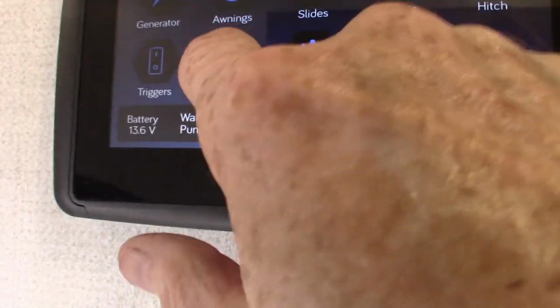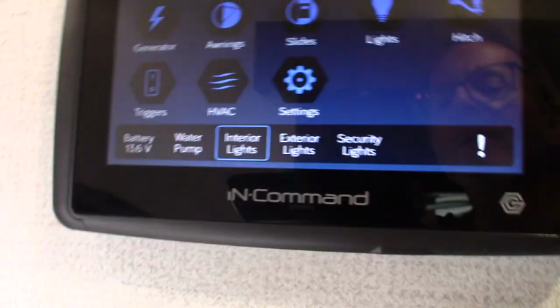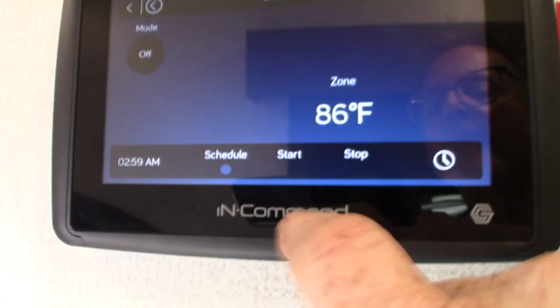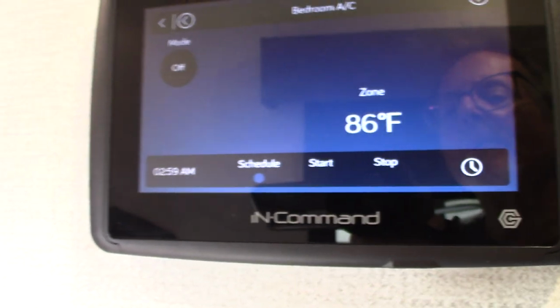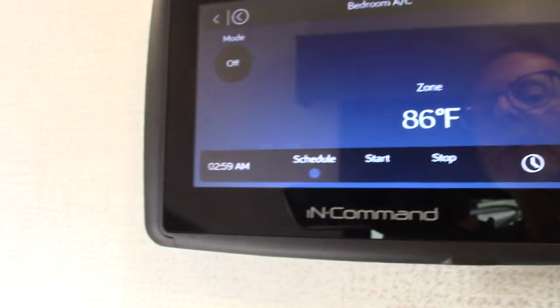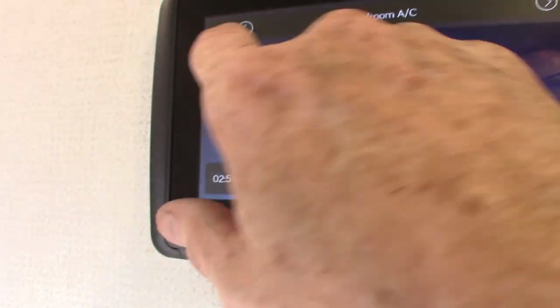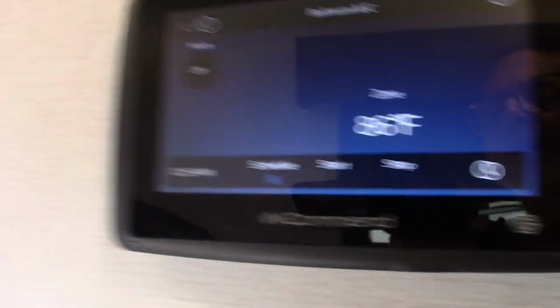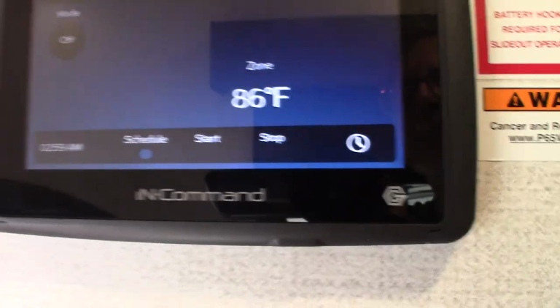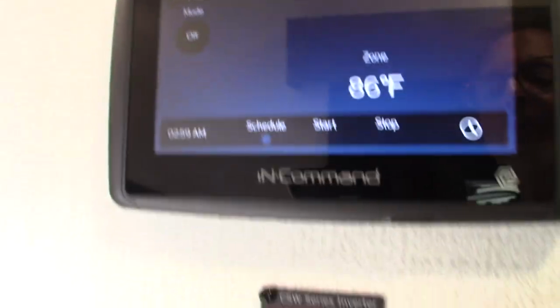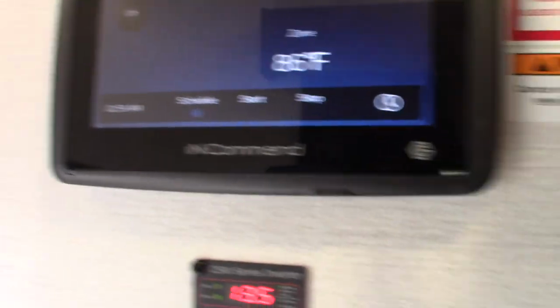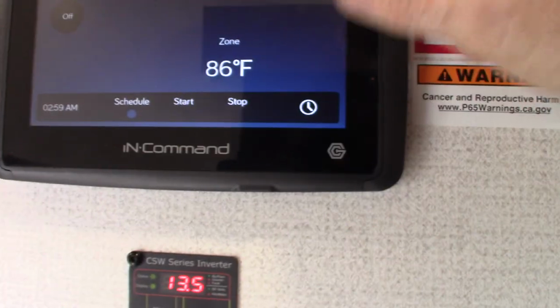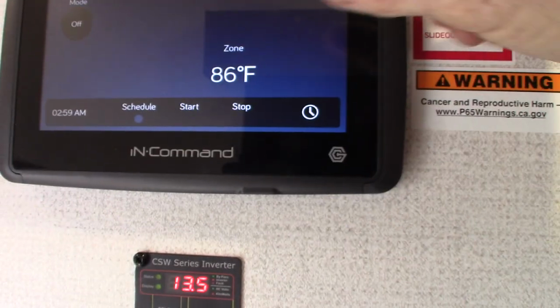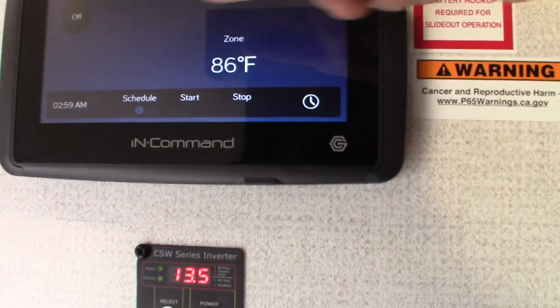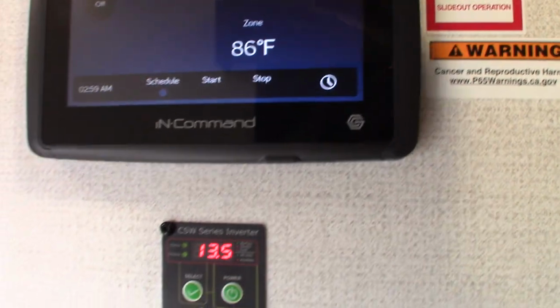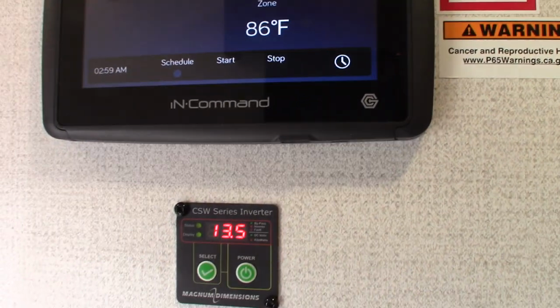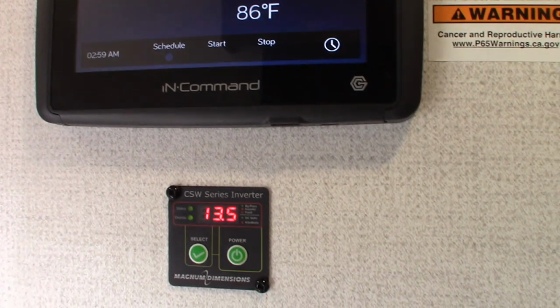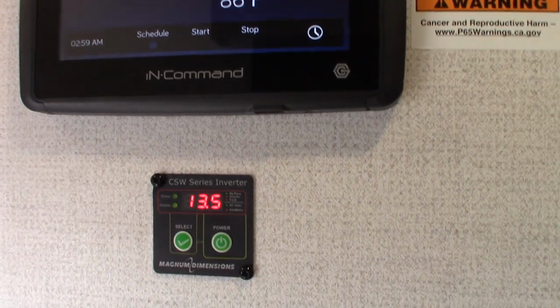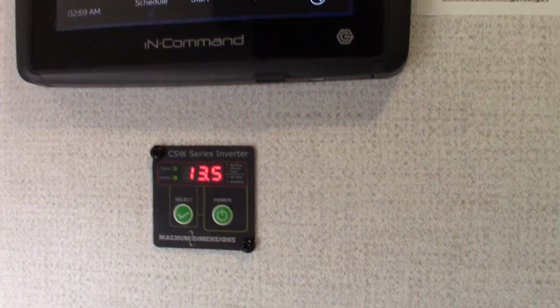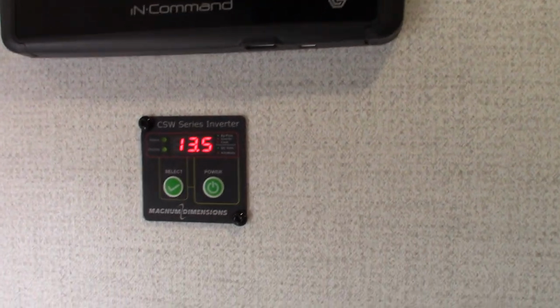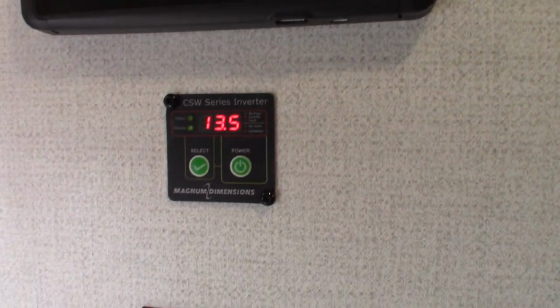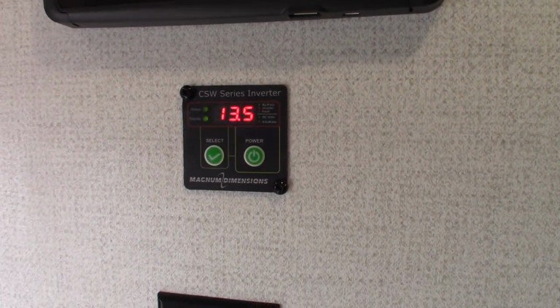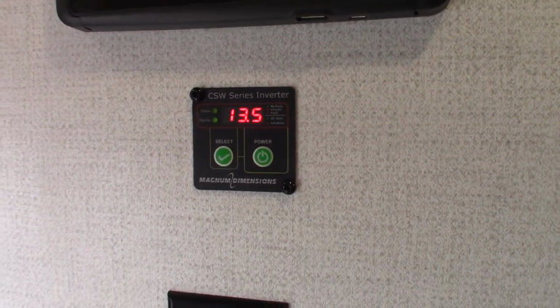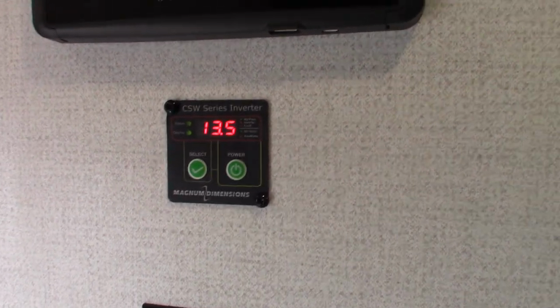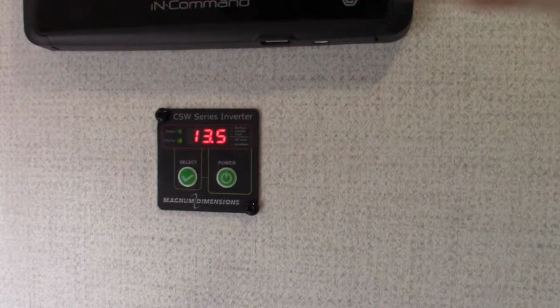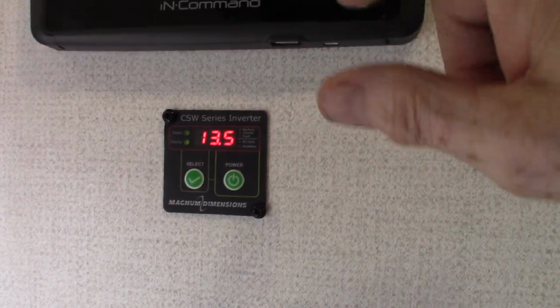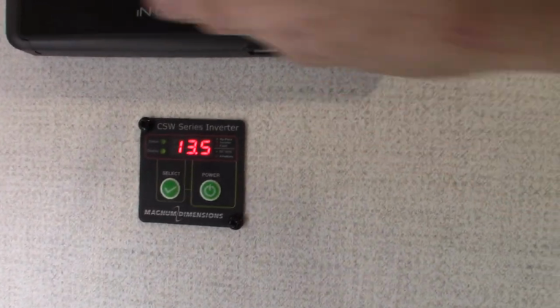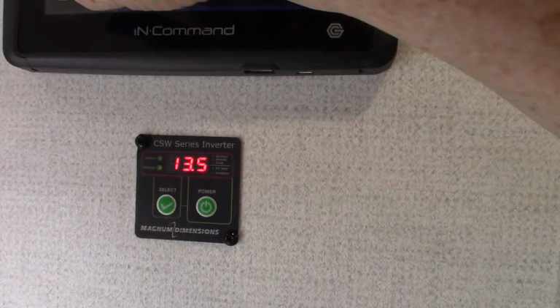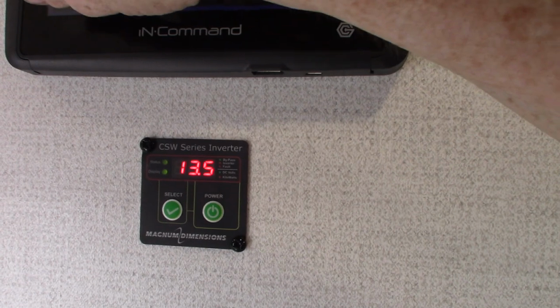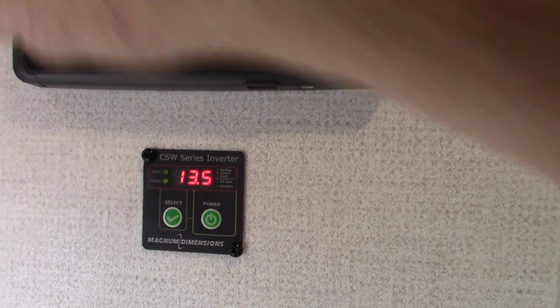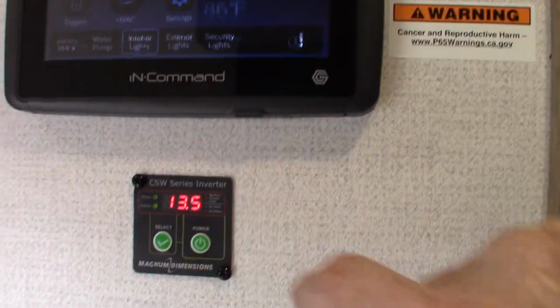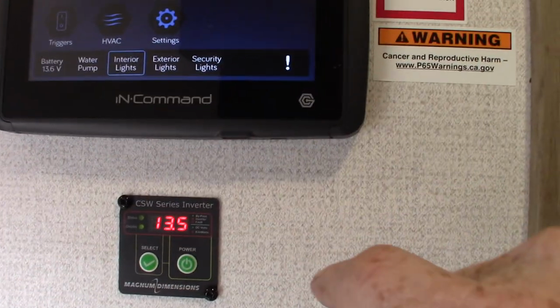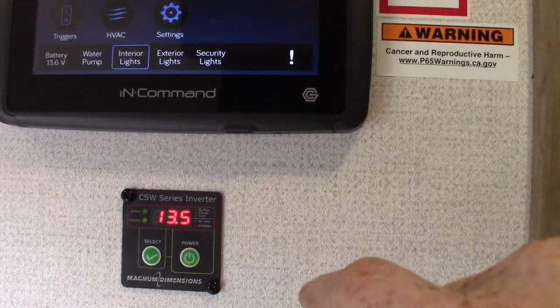Your heating and cooling, for example — it's very simple. Everything can be done from here. When it comes to the leveler, you can use this one or the one up in the compartment that I showed you.